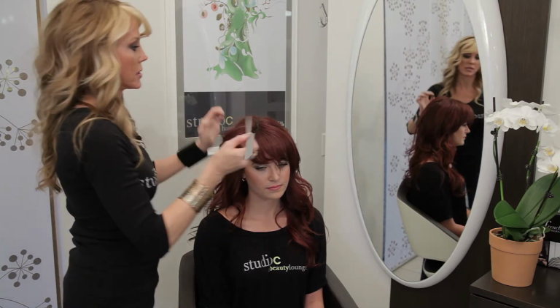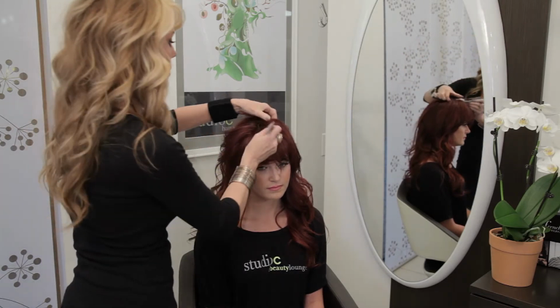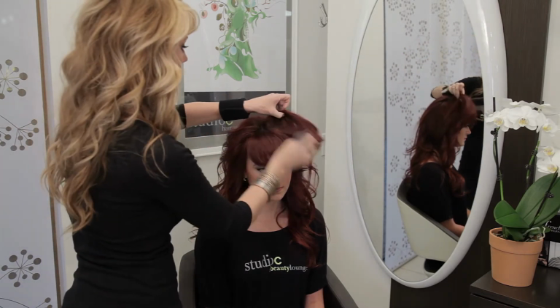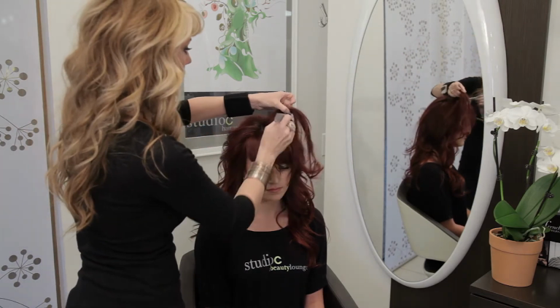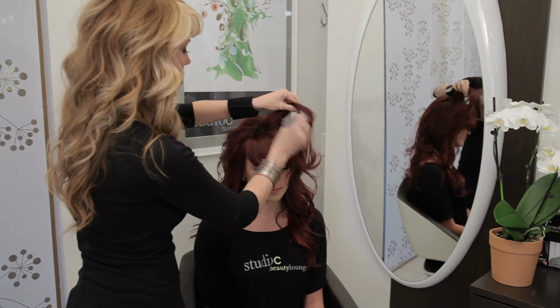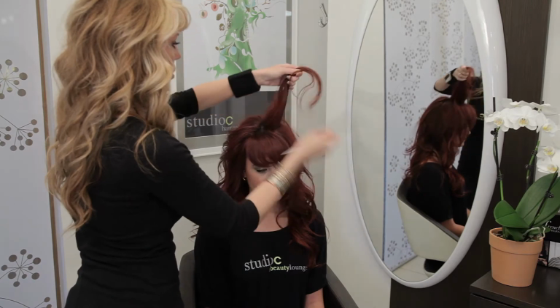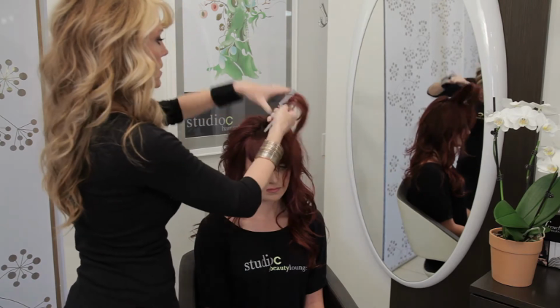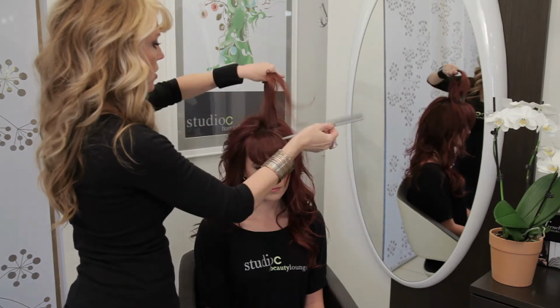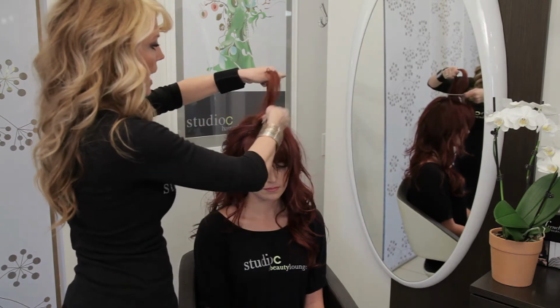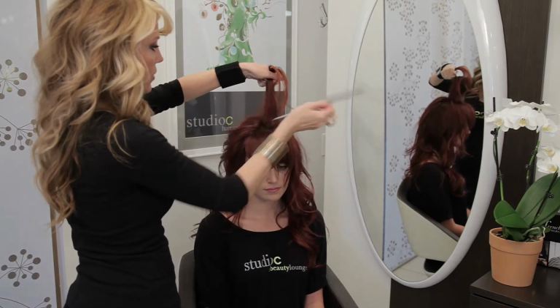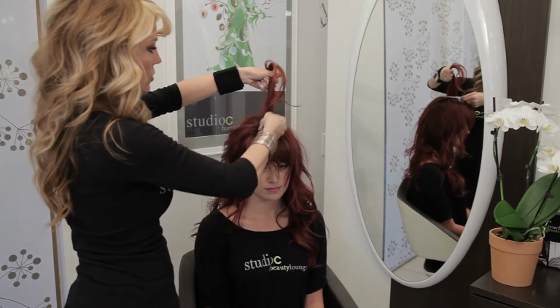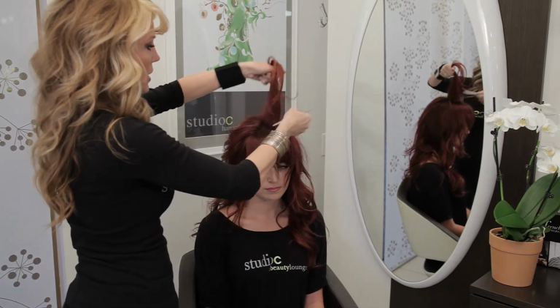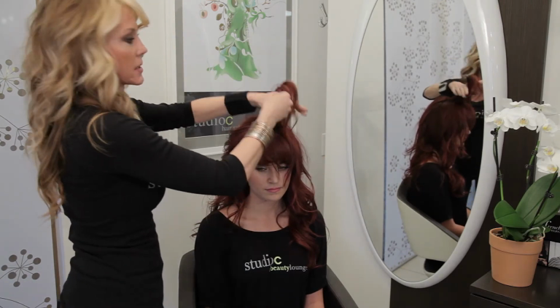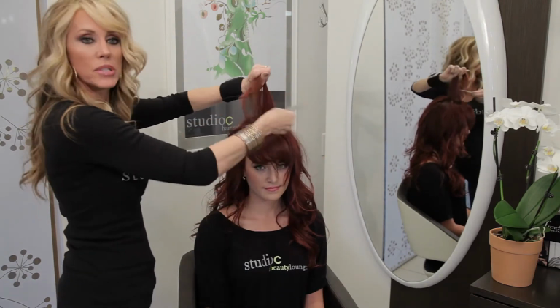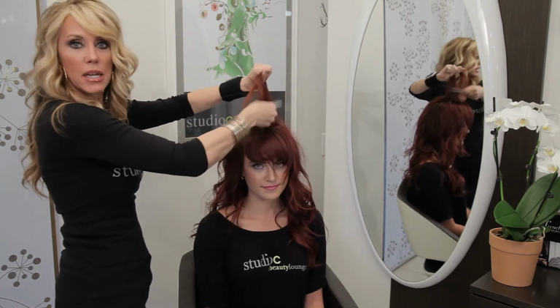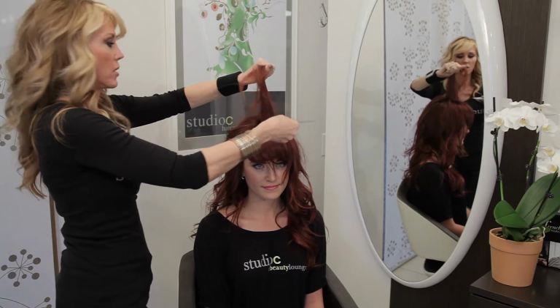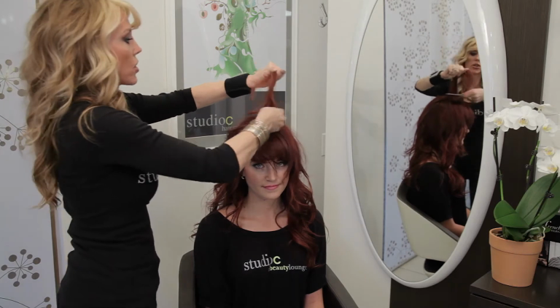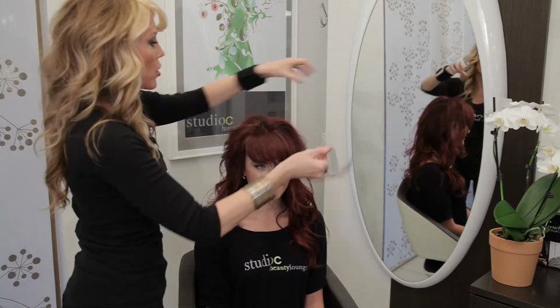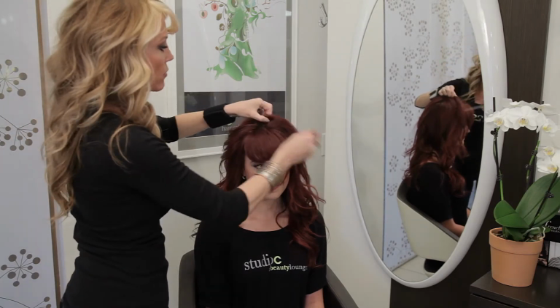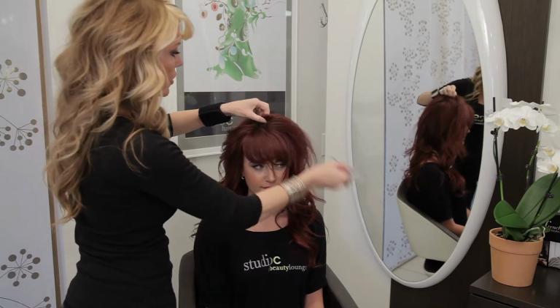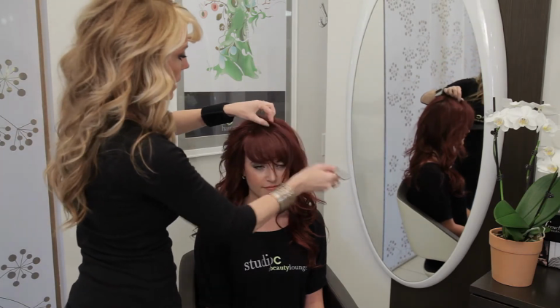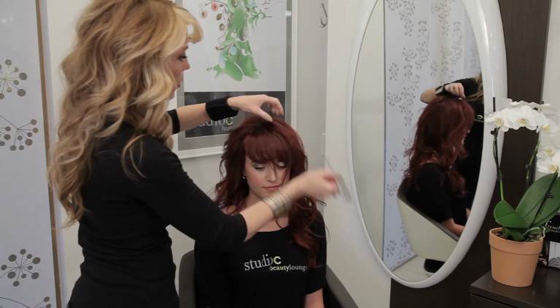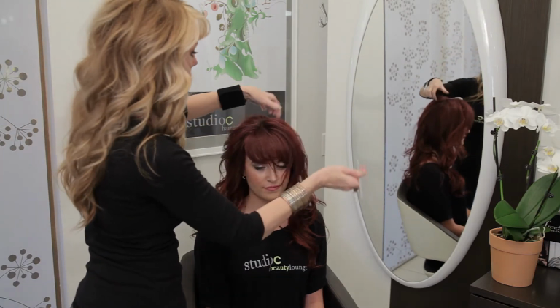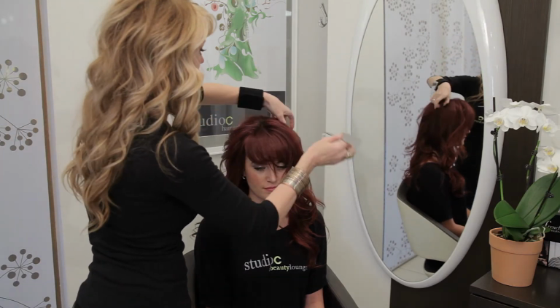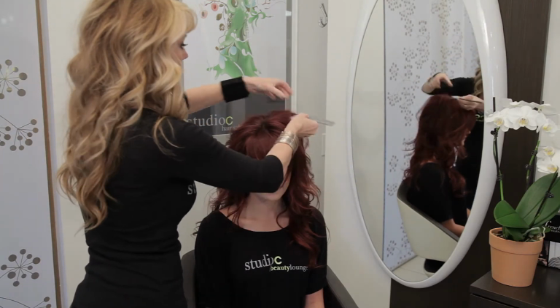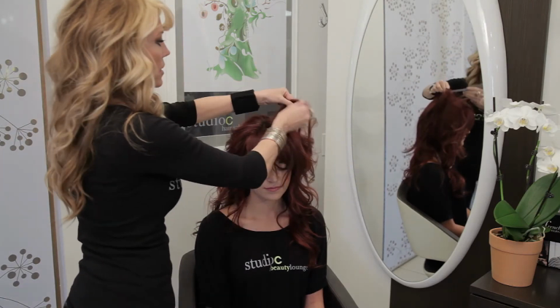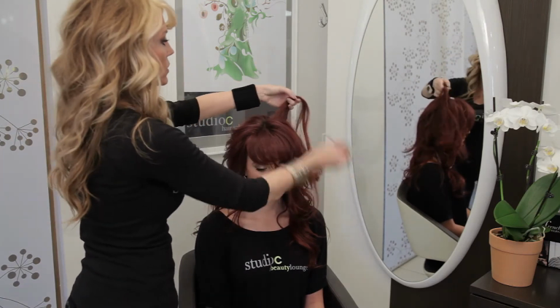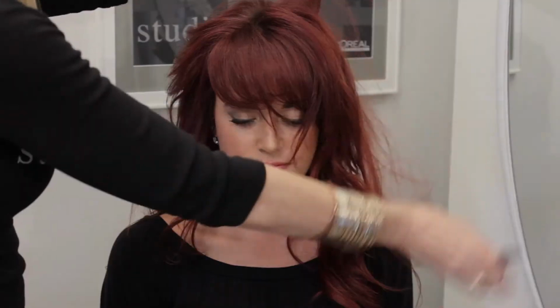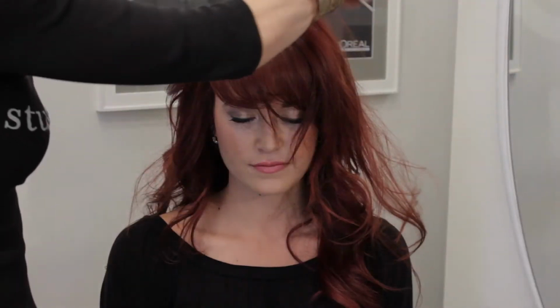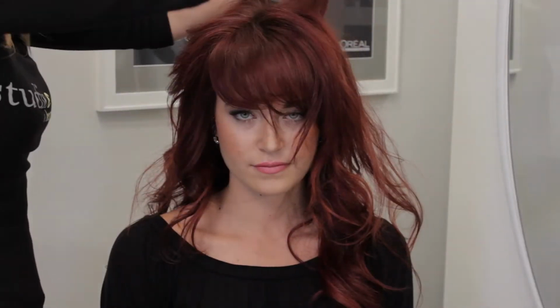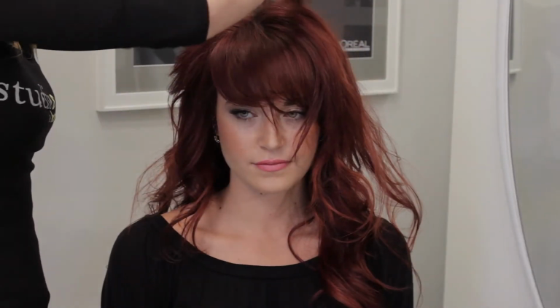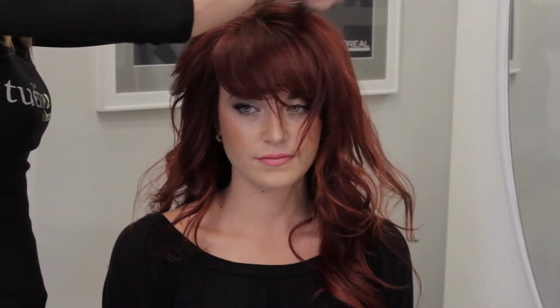So once we get that cushion in there, we're going to go ahead and start latticing the curls. And it's a simple technique — we just go ahead and go back and forth with pinning our curls, and it almost looks like a woven texture by the time we're done.